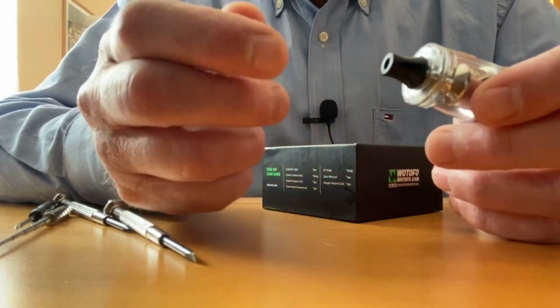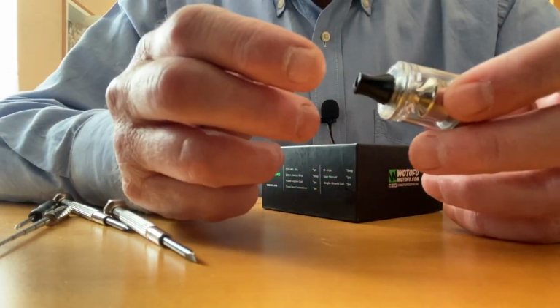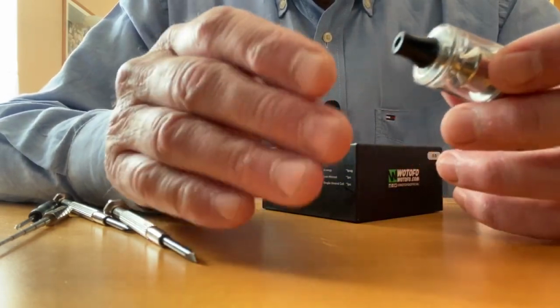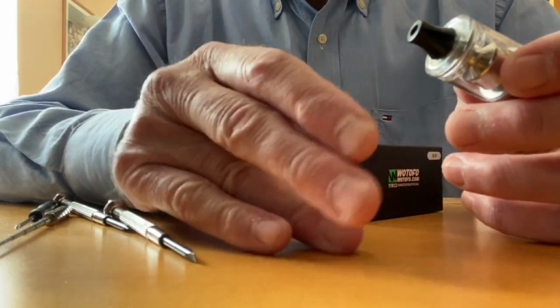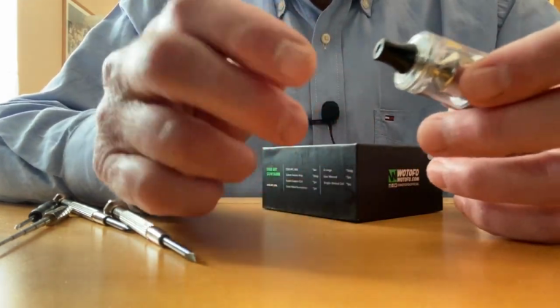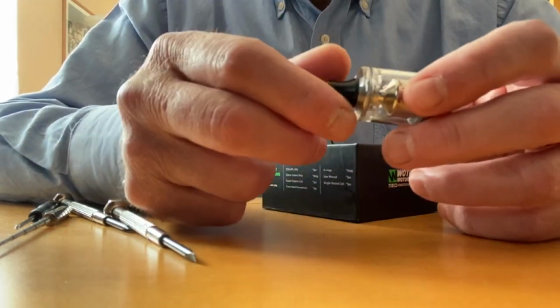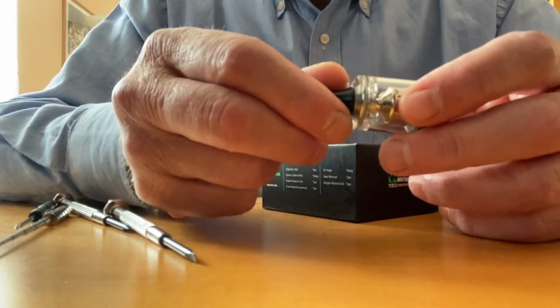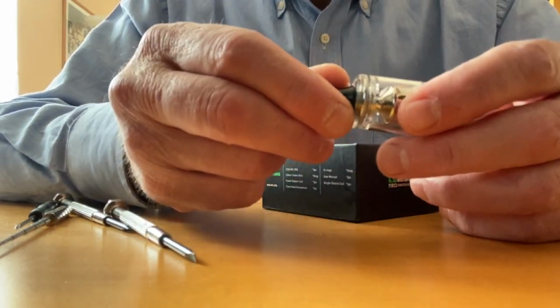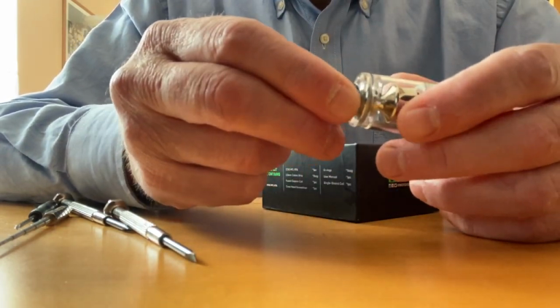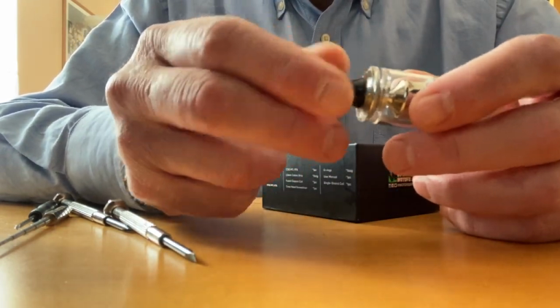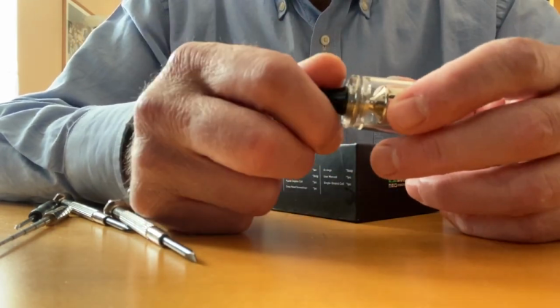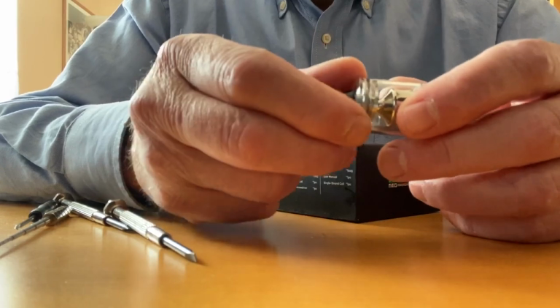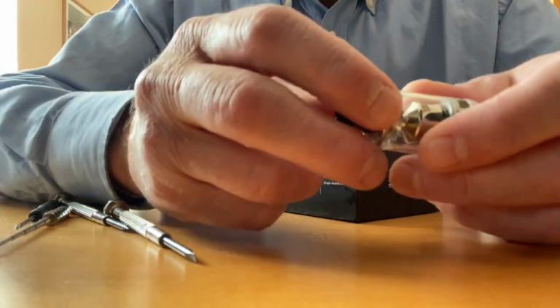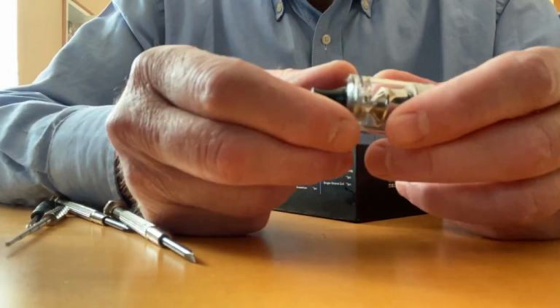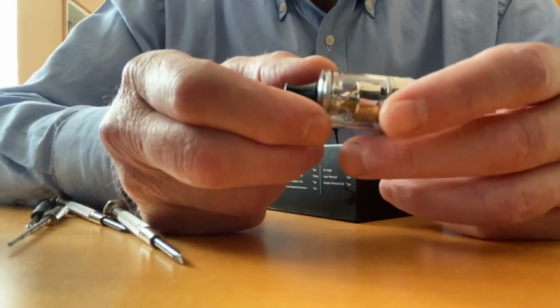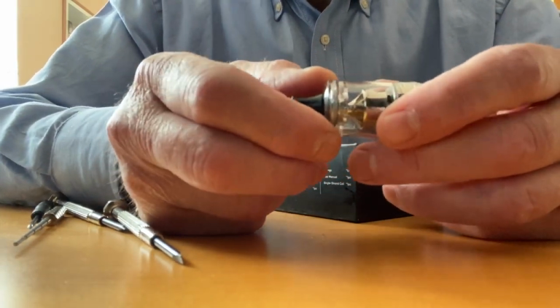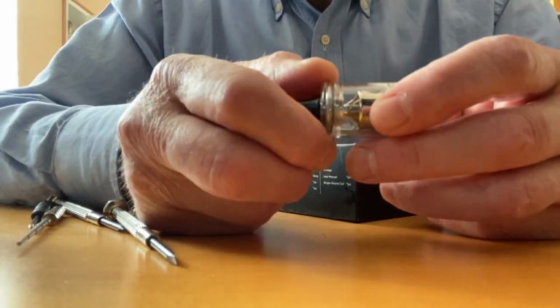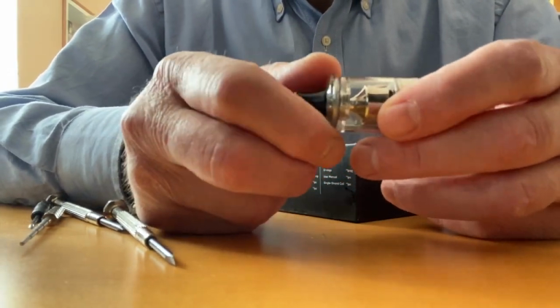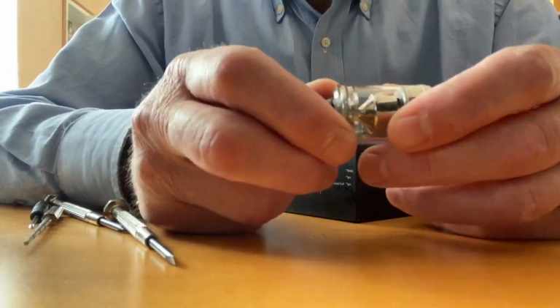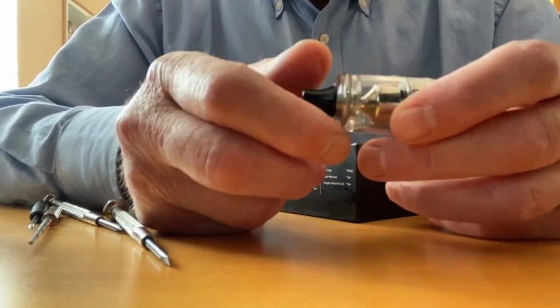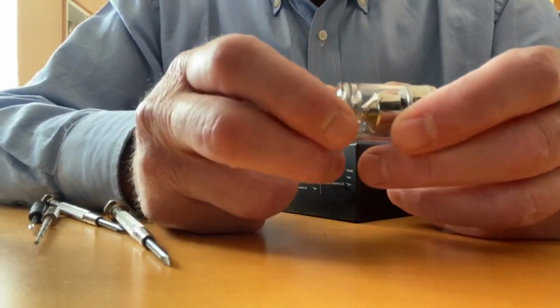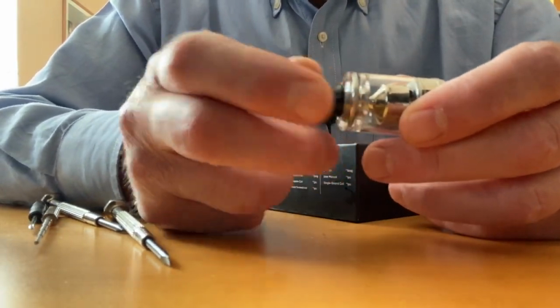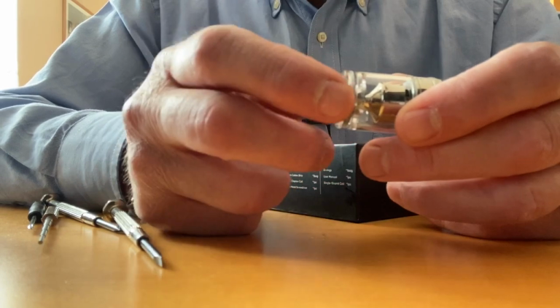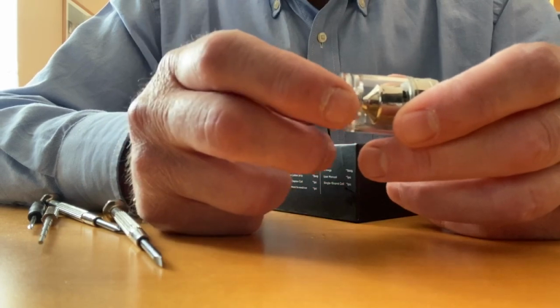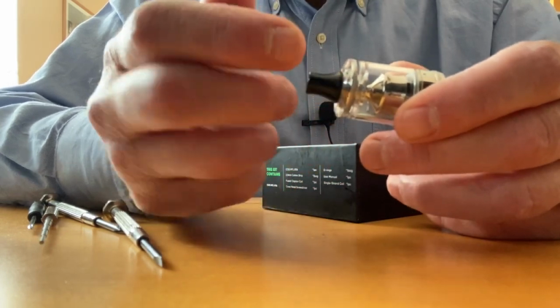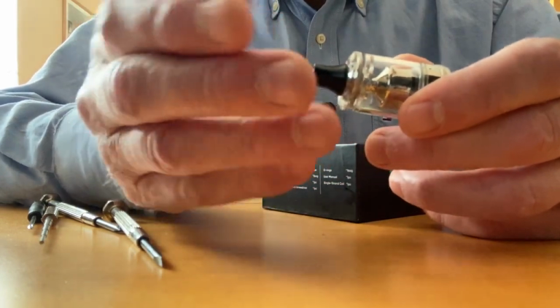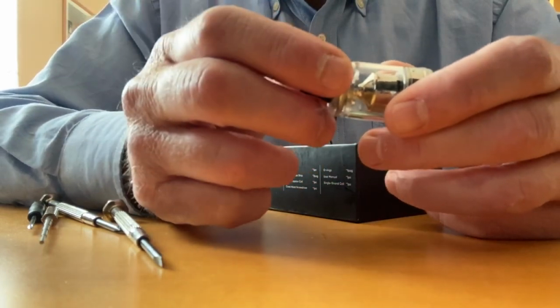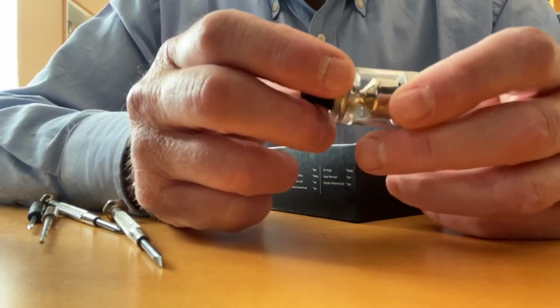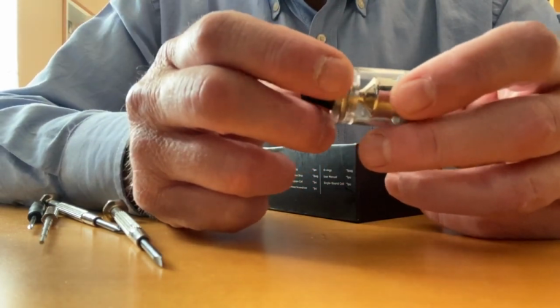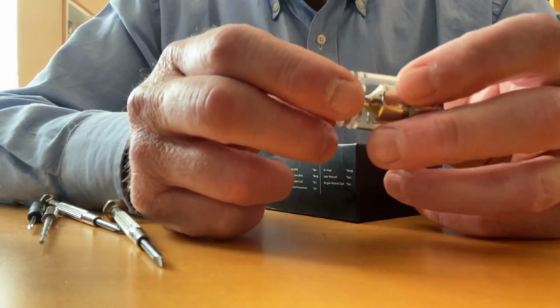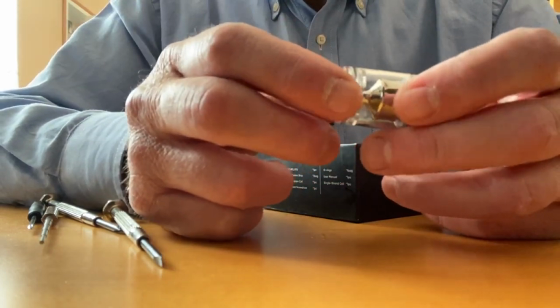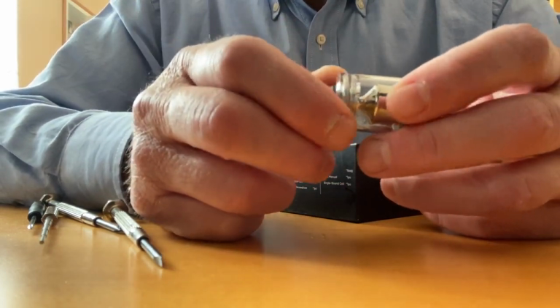The problem I came across is the top cap — it hasn't got any knurling, so it's fairly difficult to turn in the beginning. After you lubricate it with some VG or e-liquid, it's much easier.